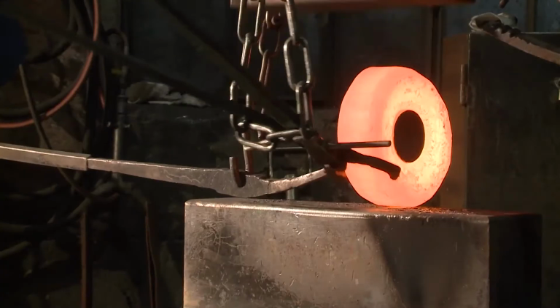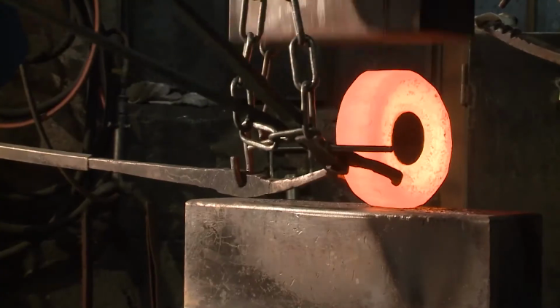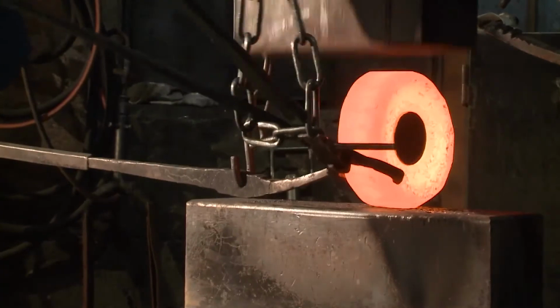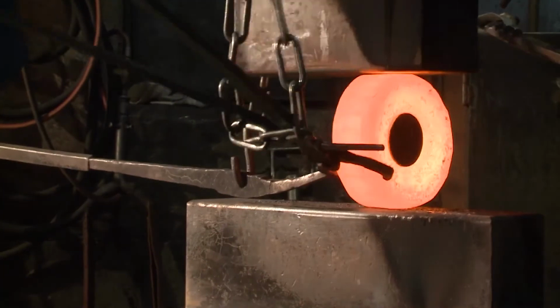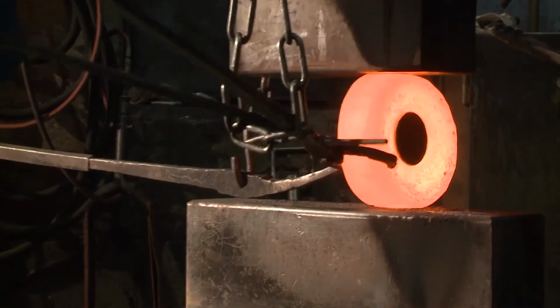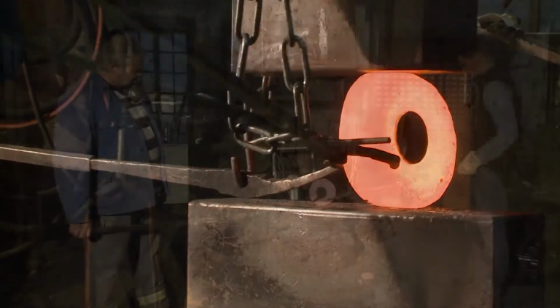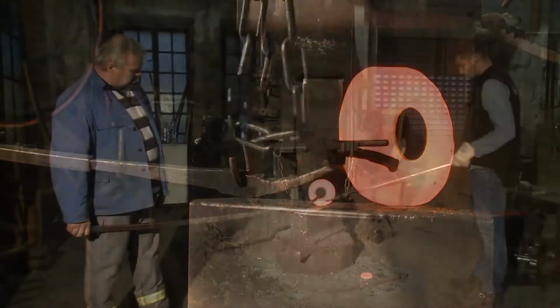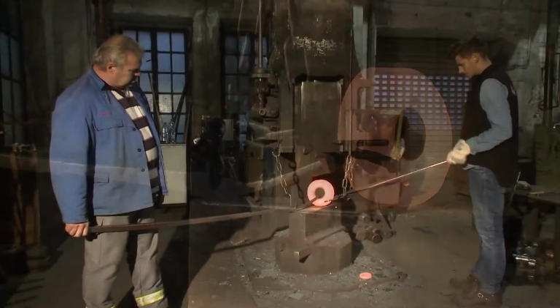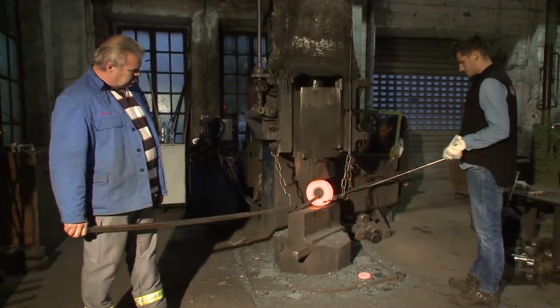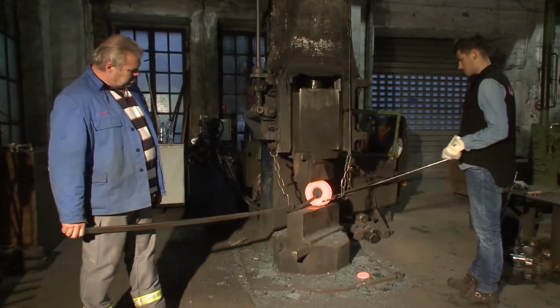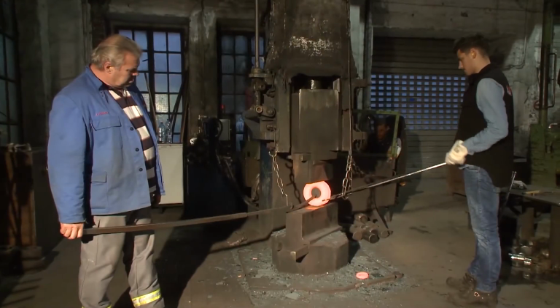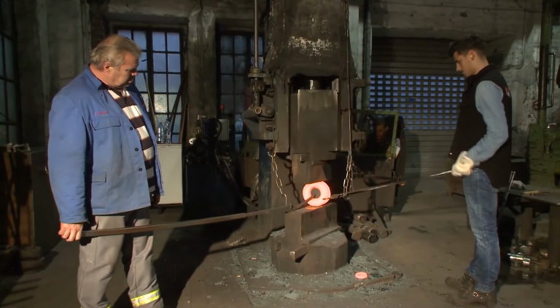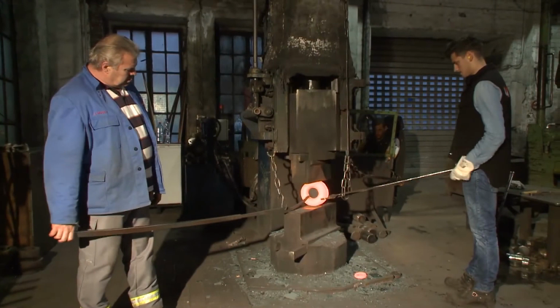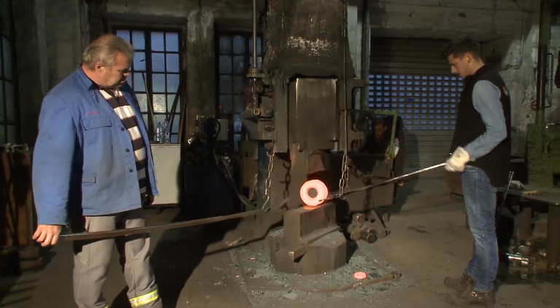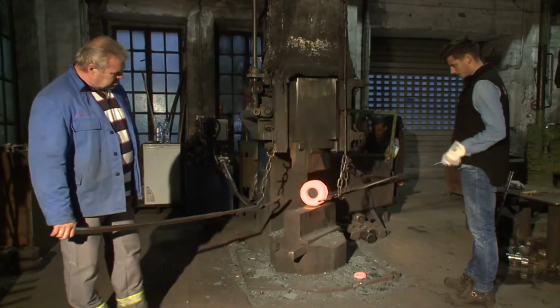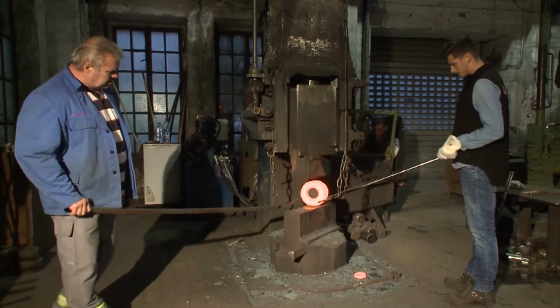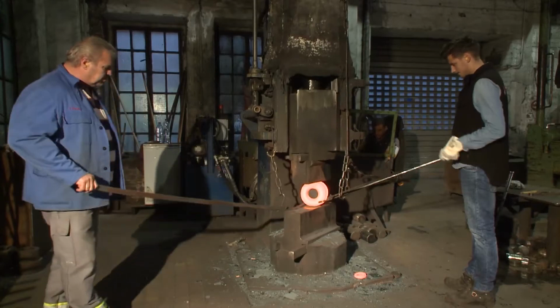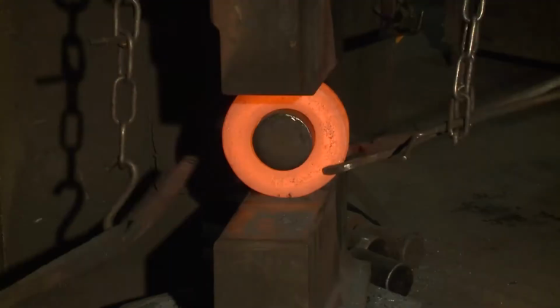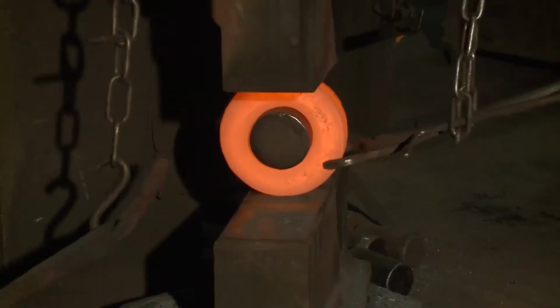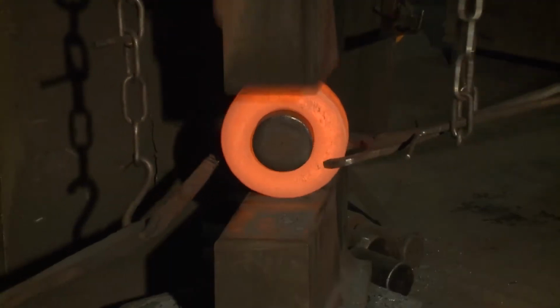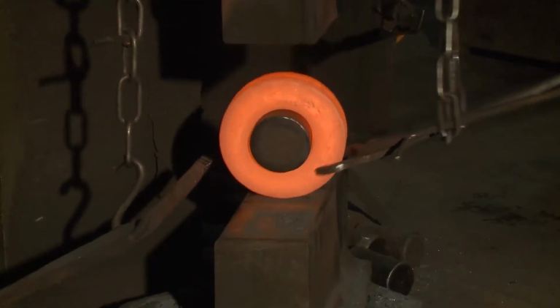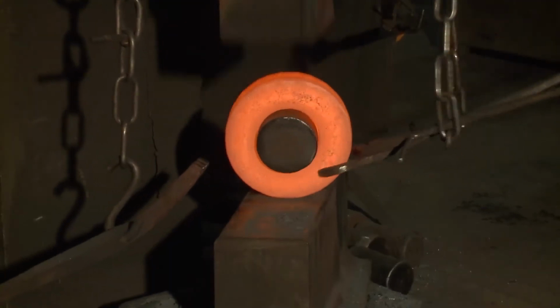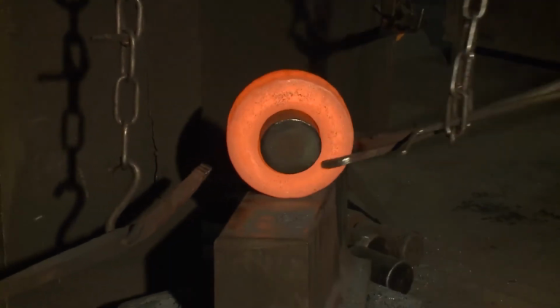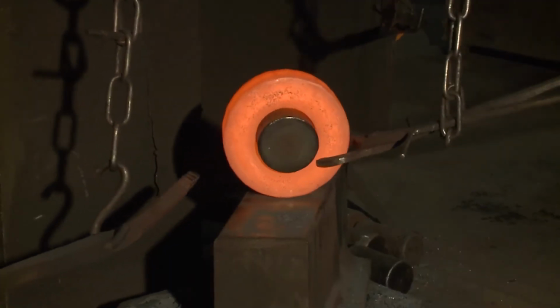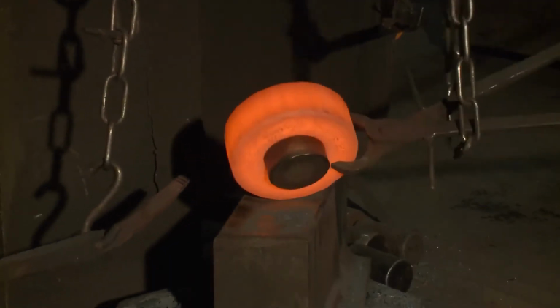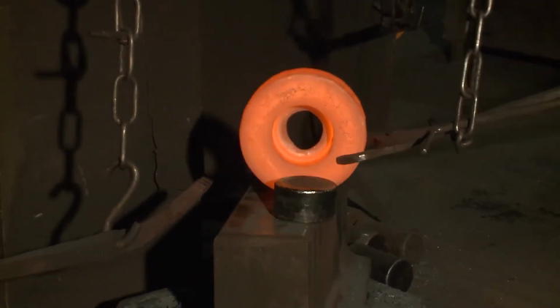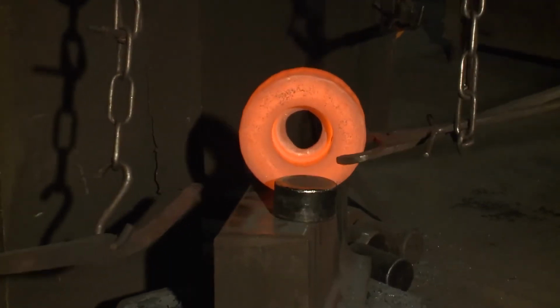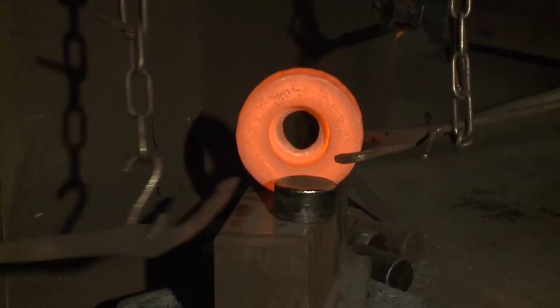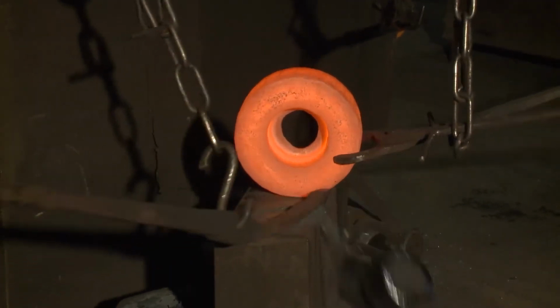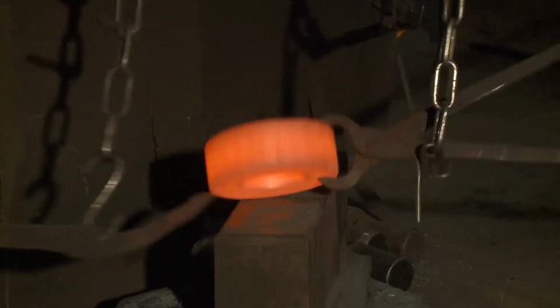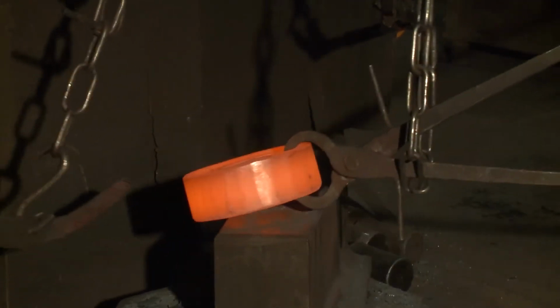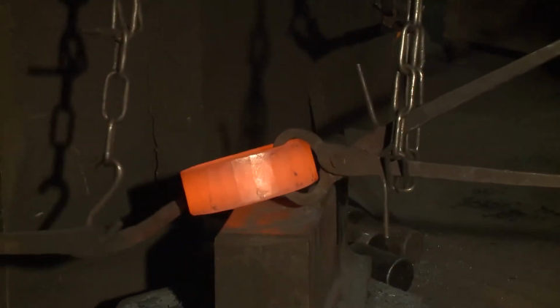The smallest forgings are still moved by hand using tongs and levers, which requires good teamwork from the workforce, as well as a high degree of craftsmanship.